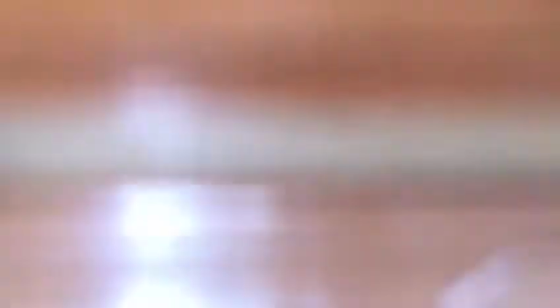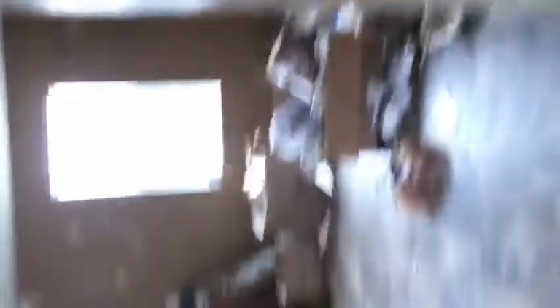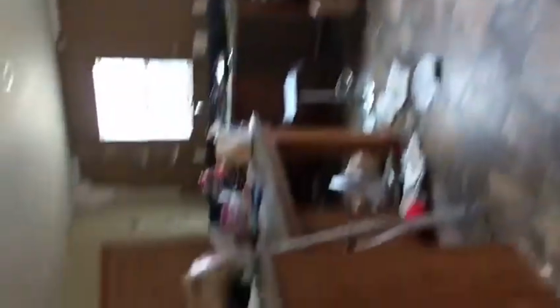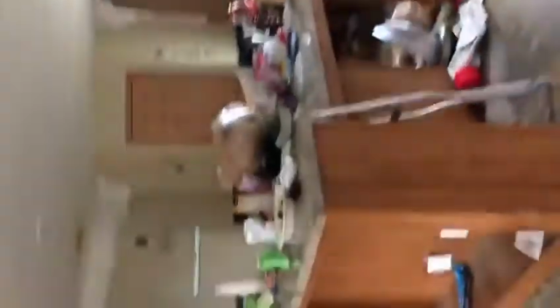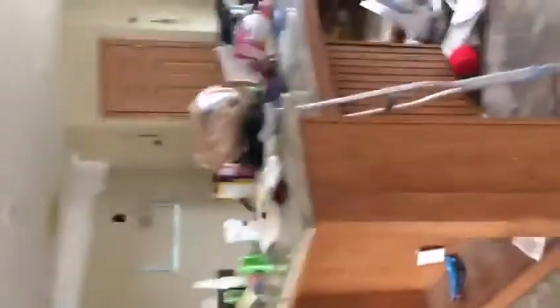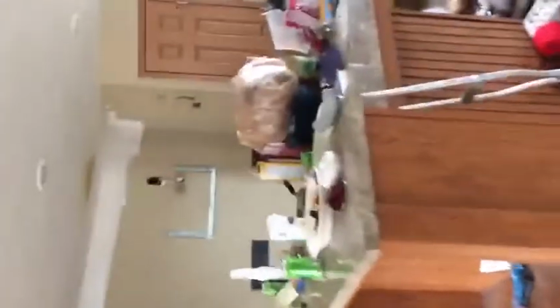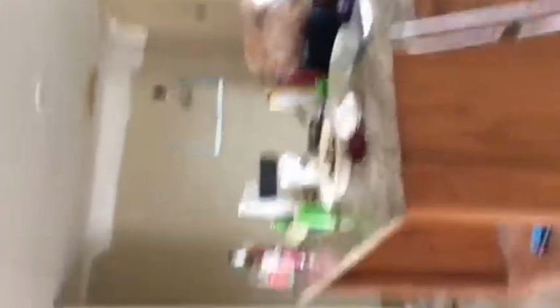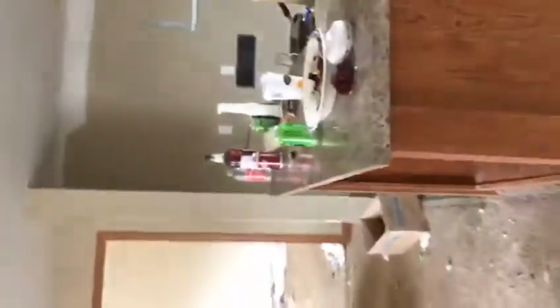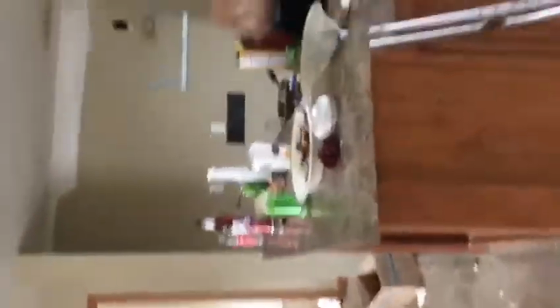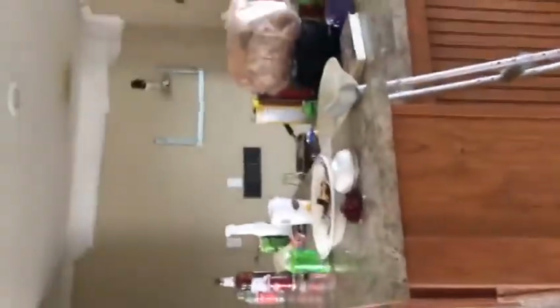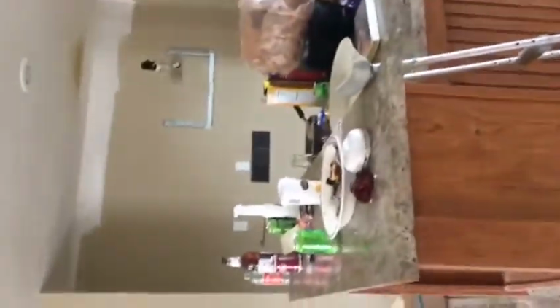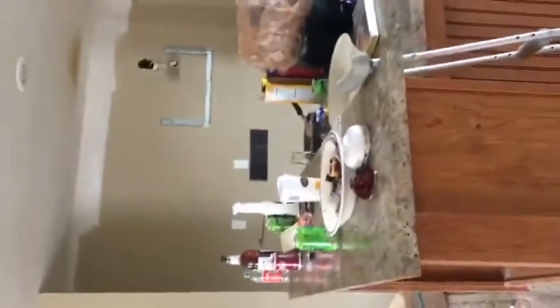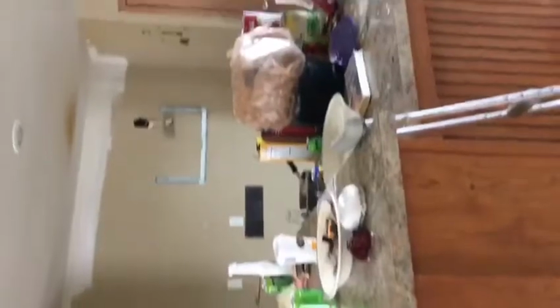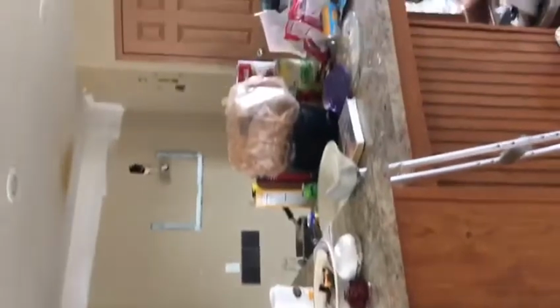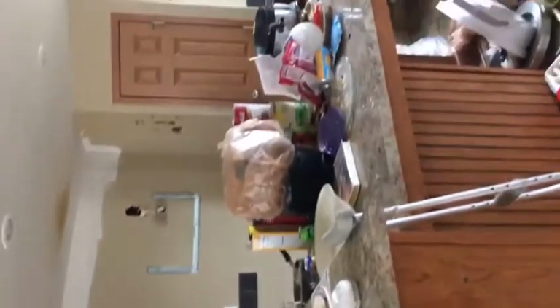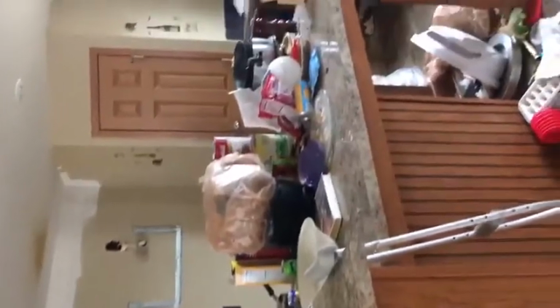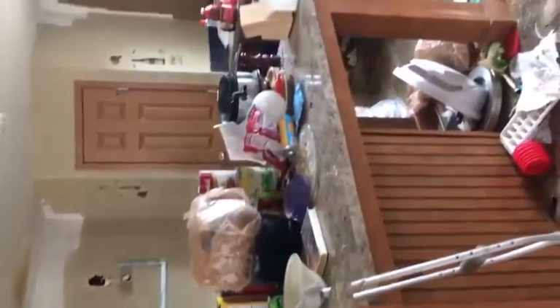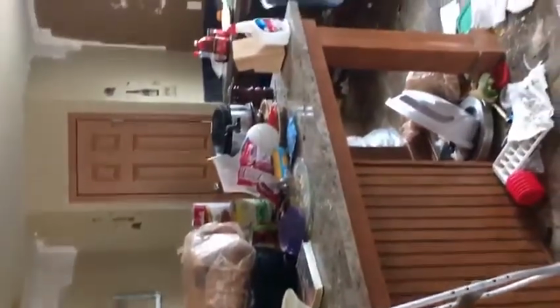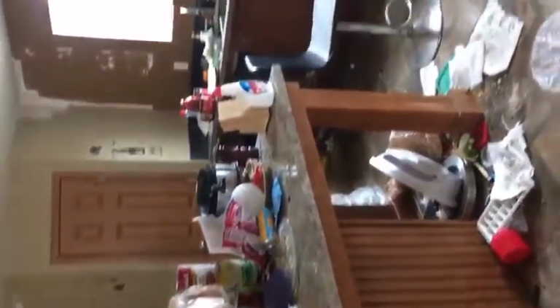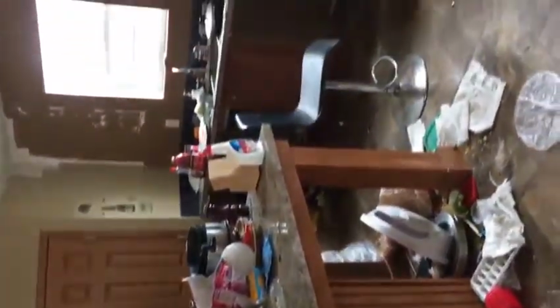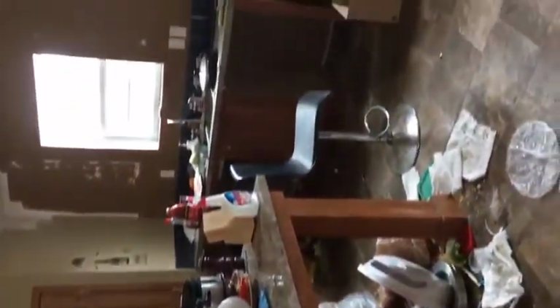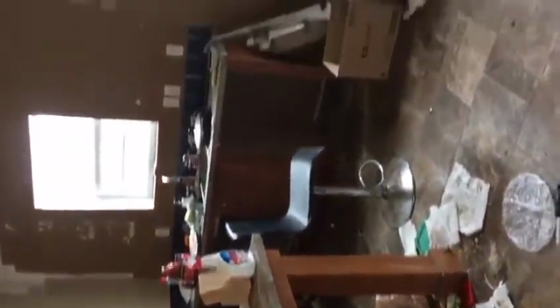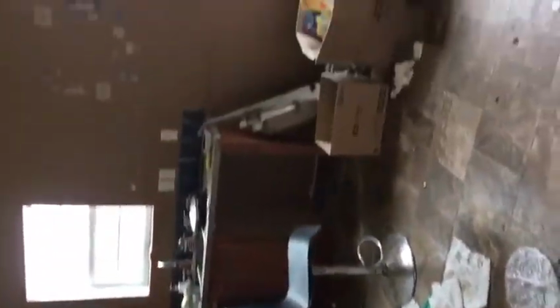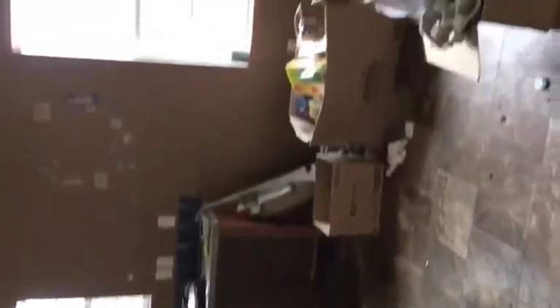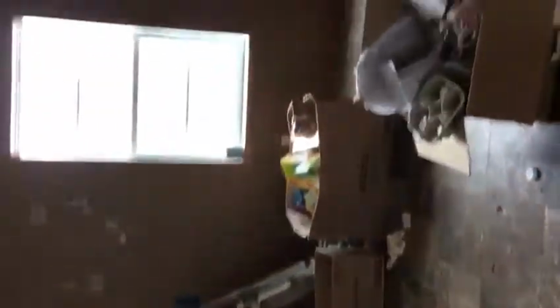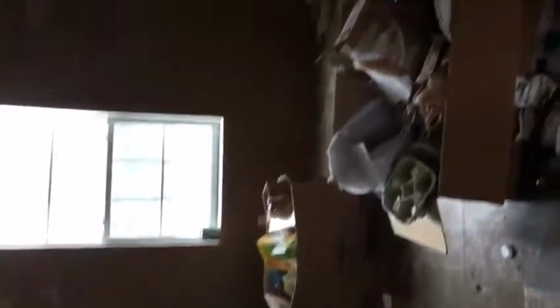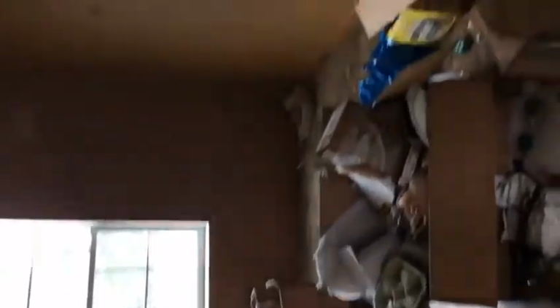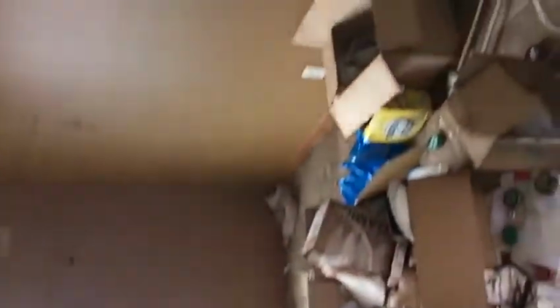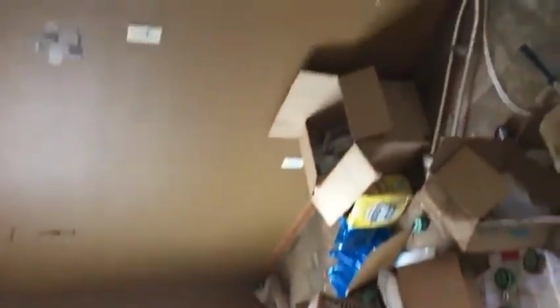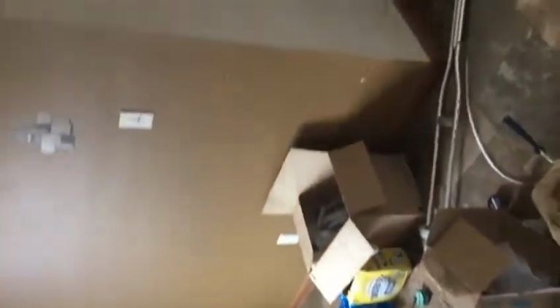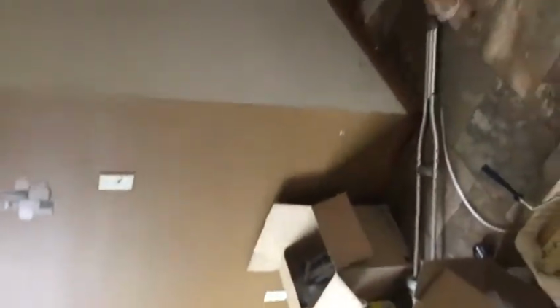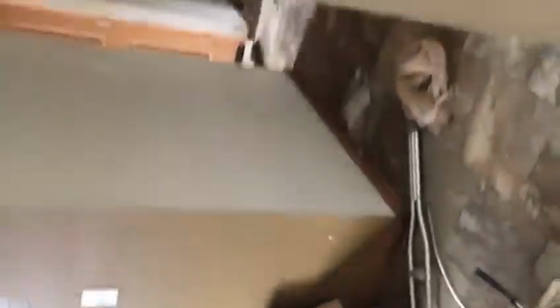Here's the kitchen and it is full — right here.